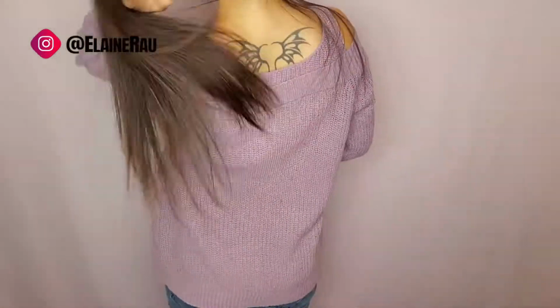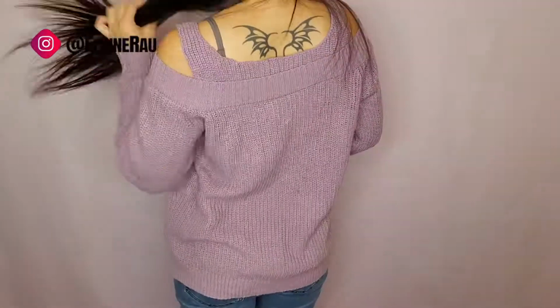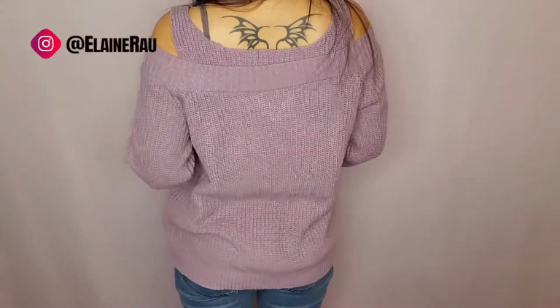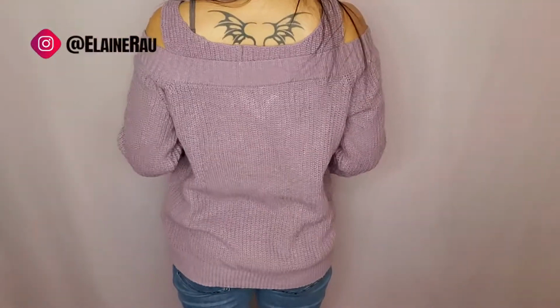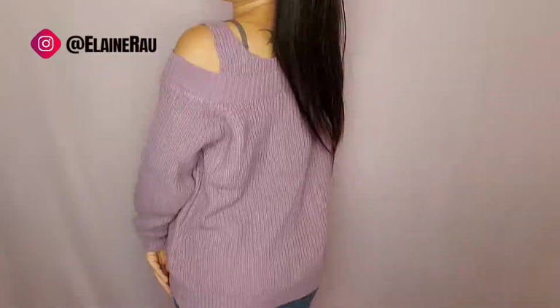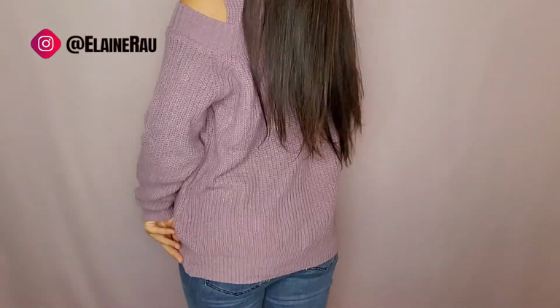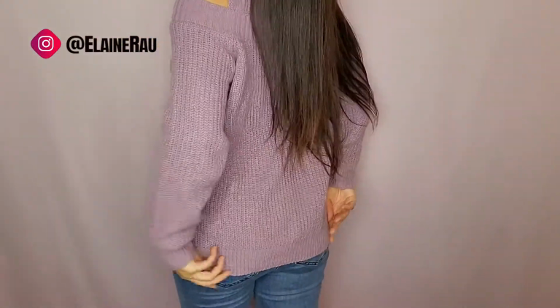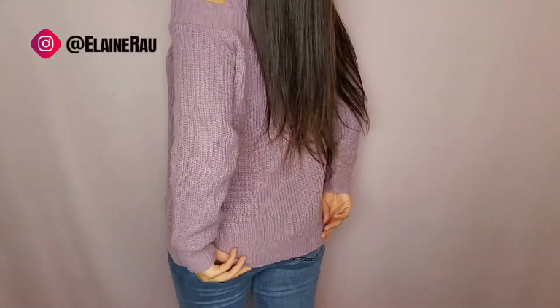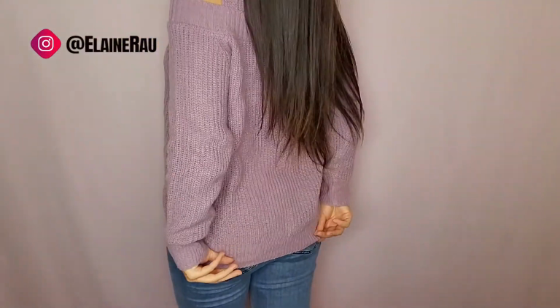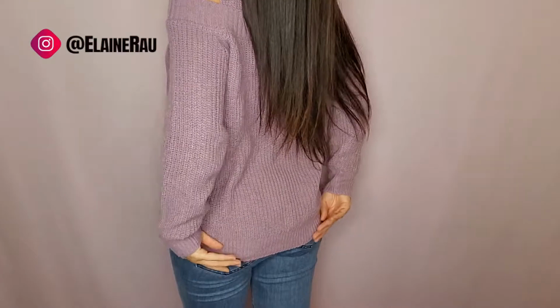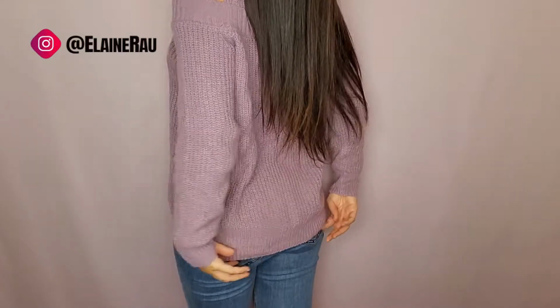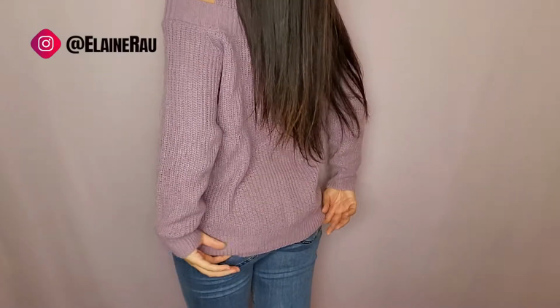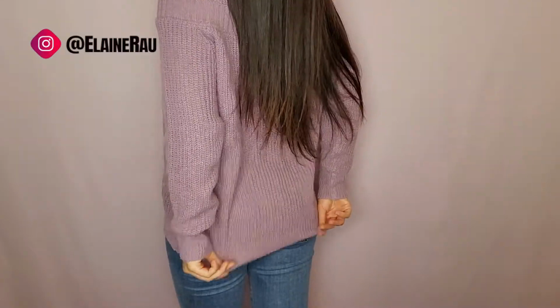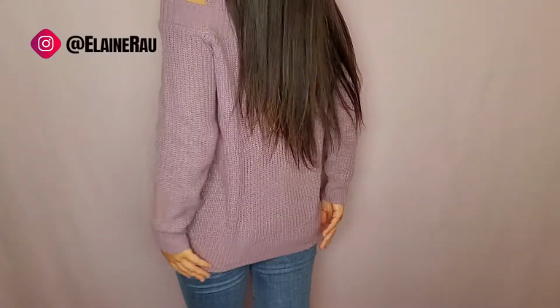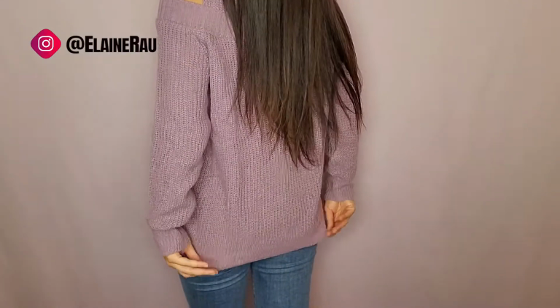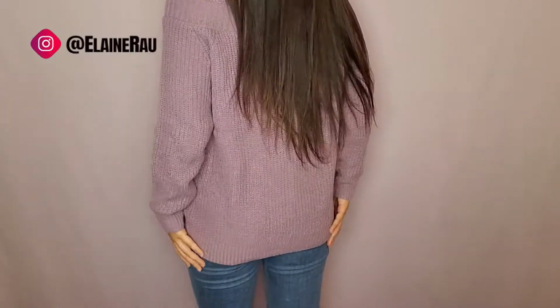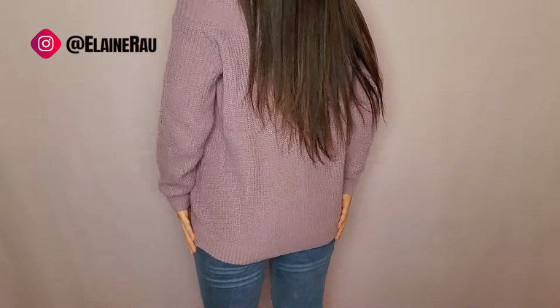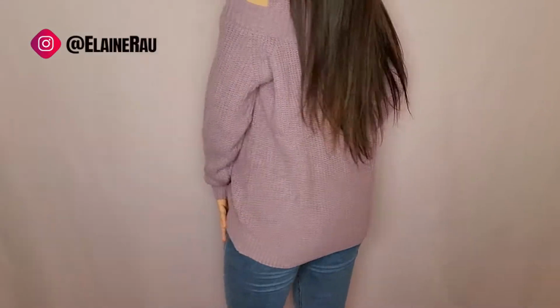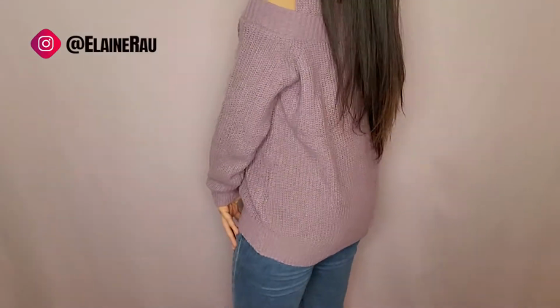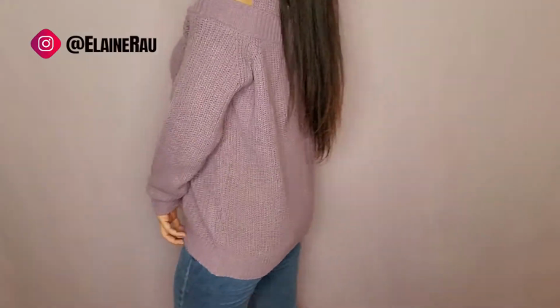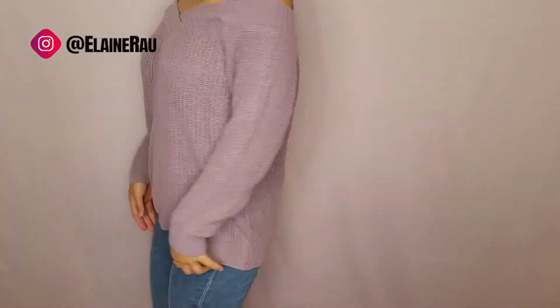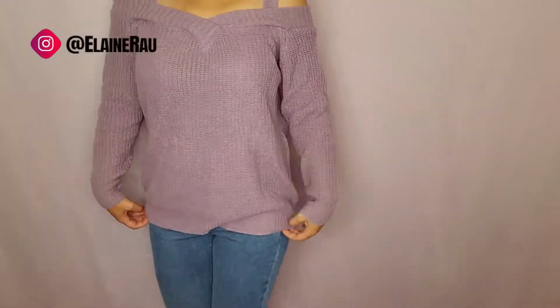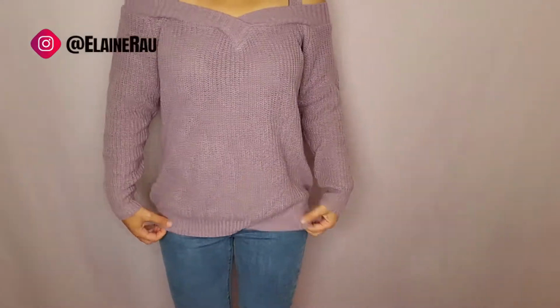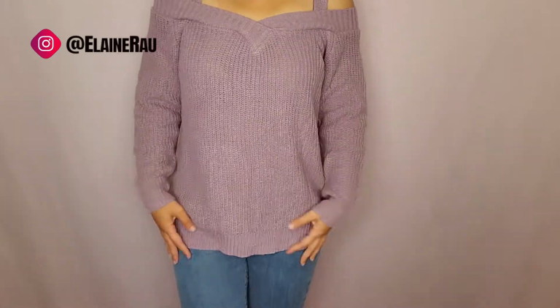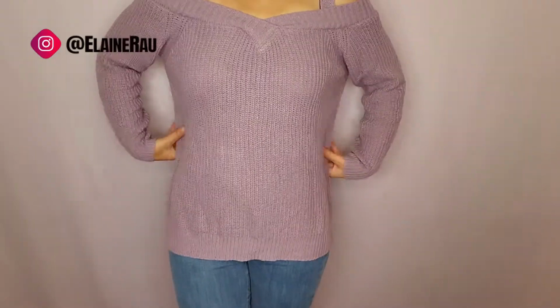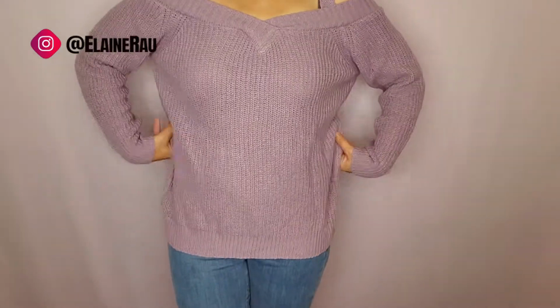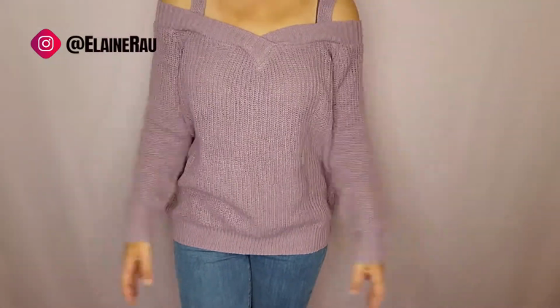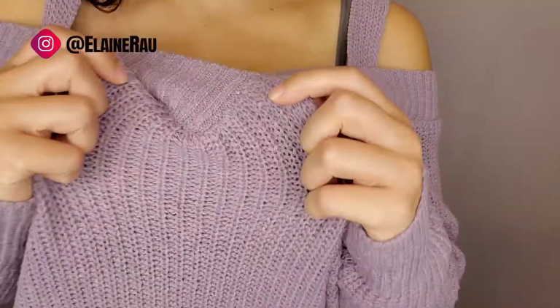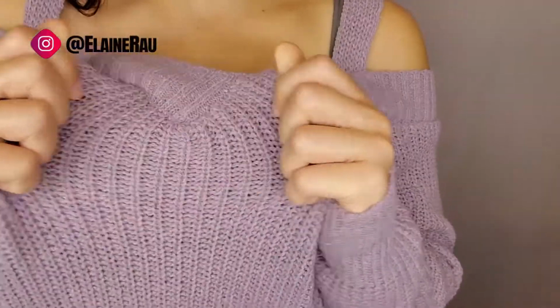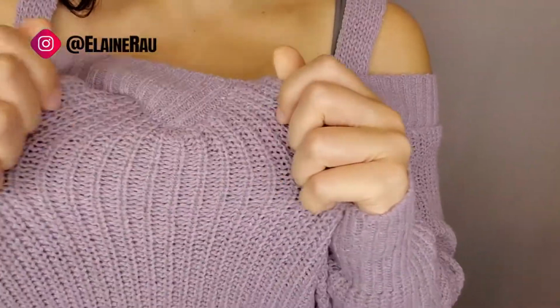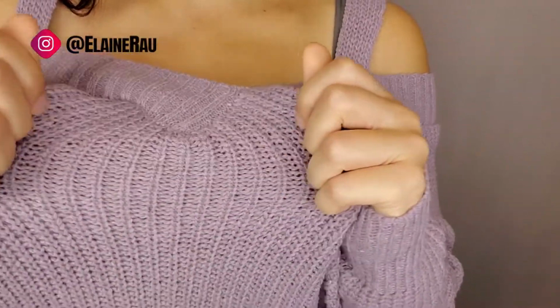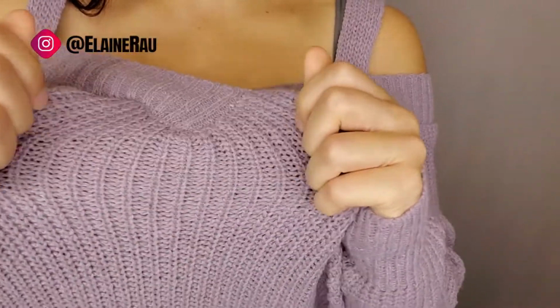In the back it falls right above — could be a little bit below the bum. And then in front you can see the stretchy knit.